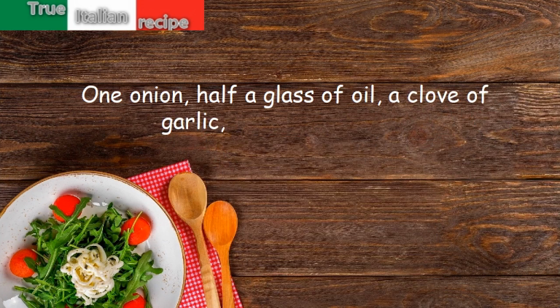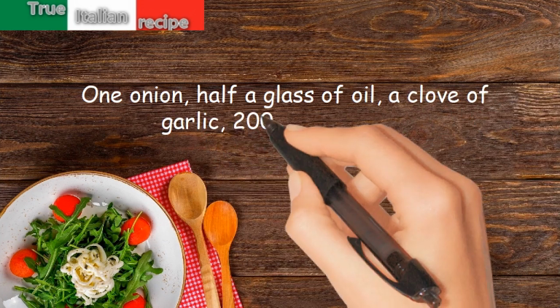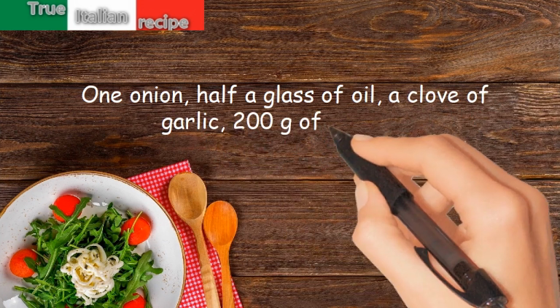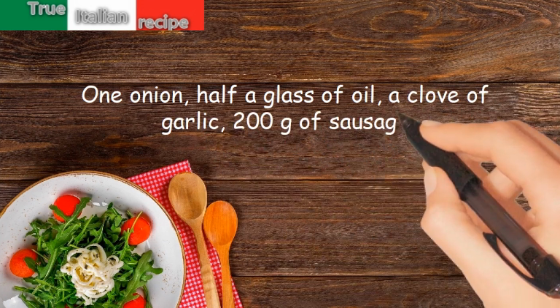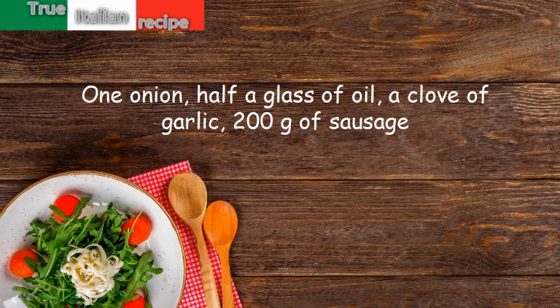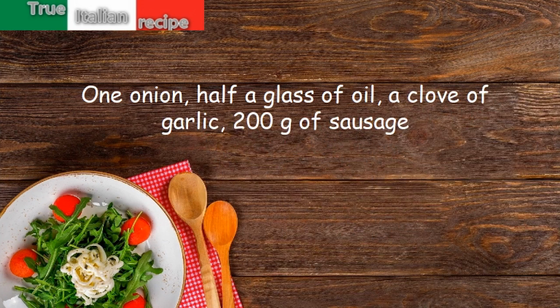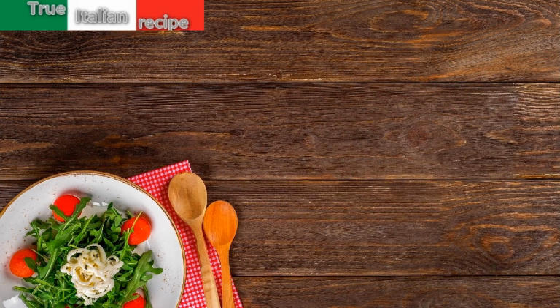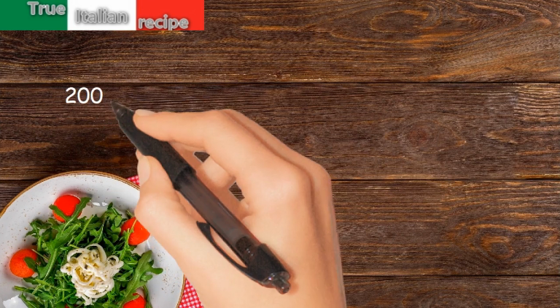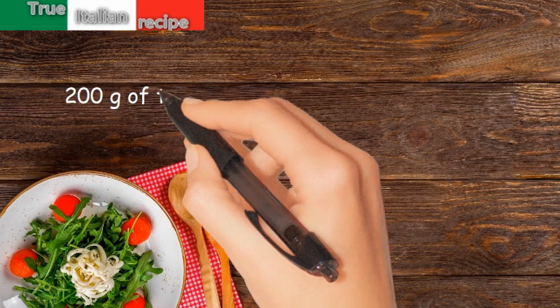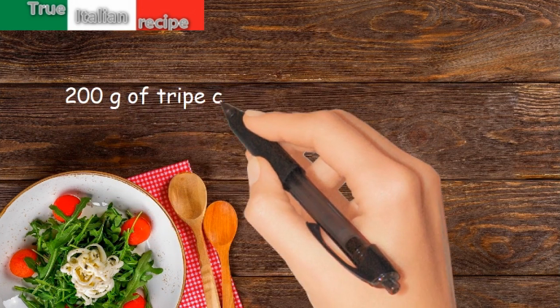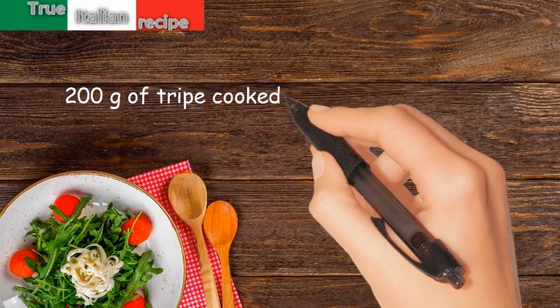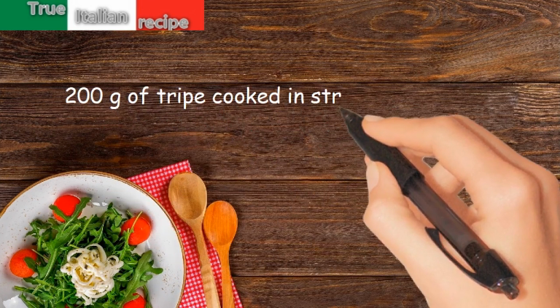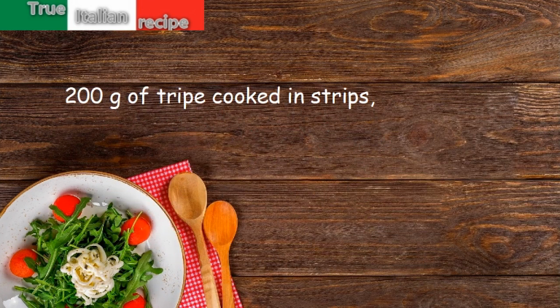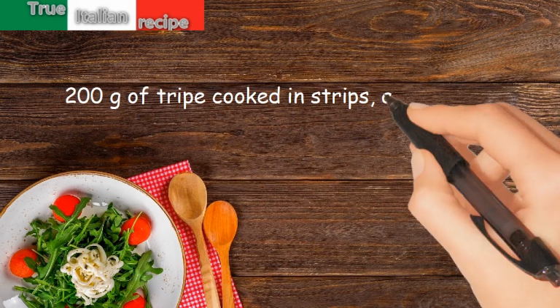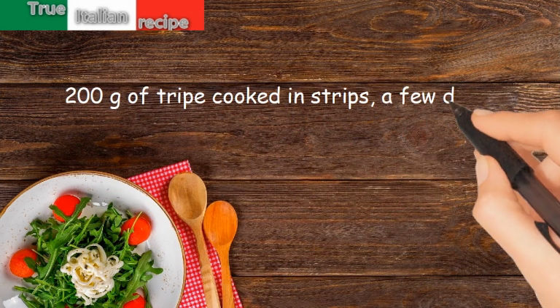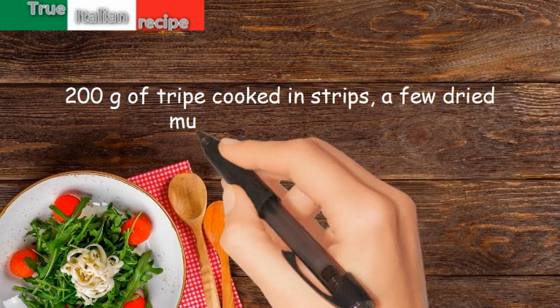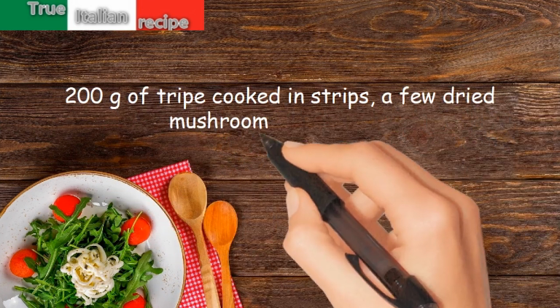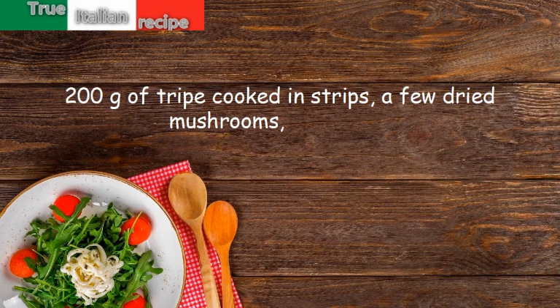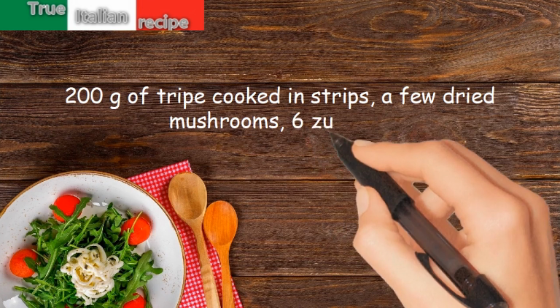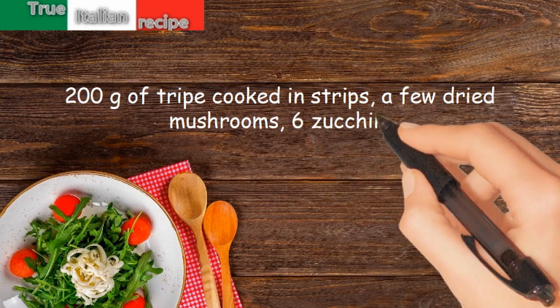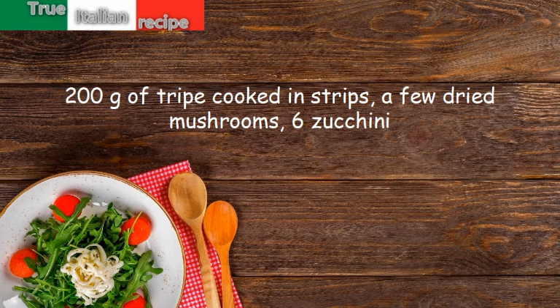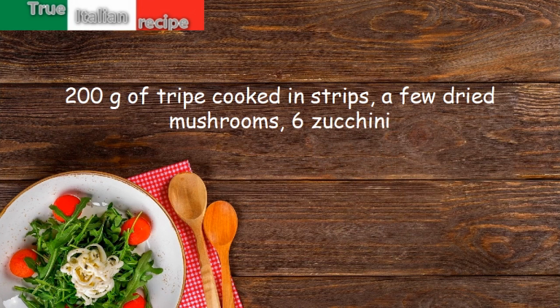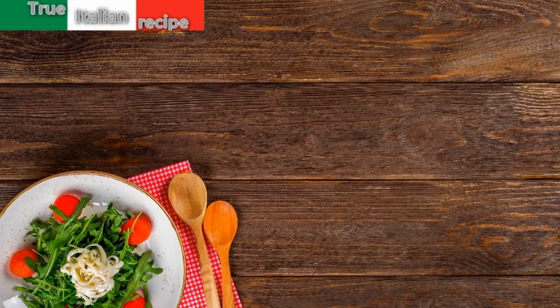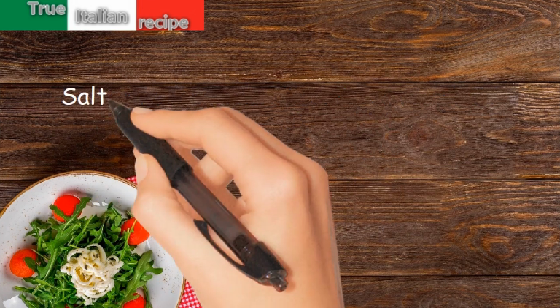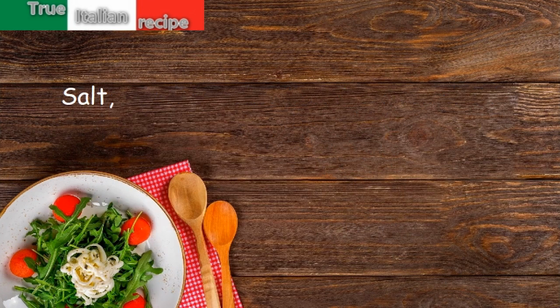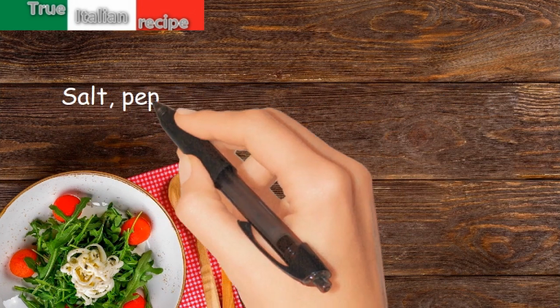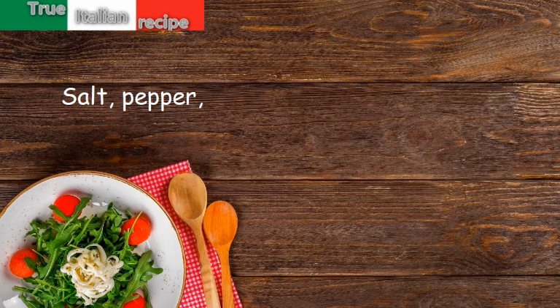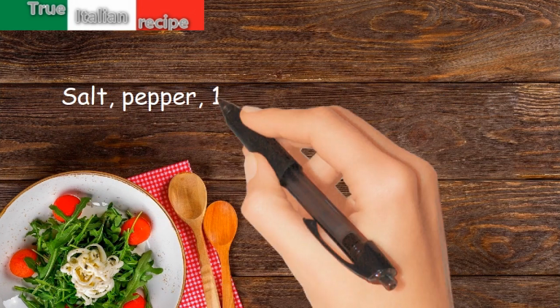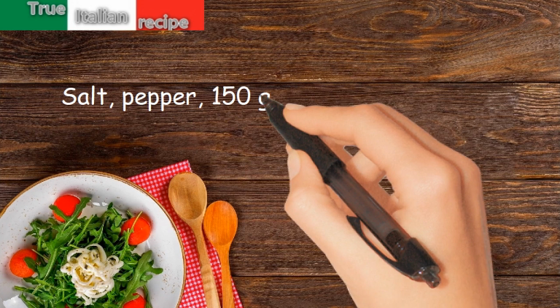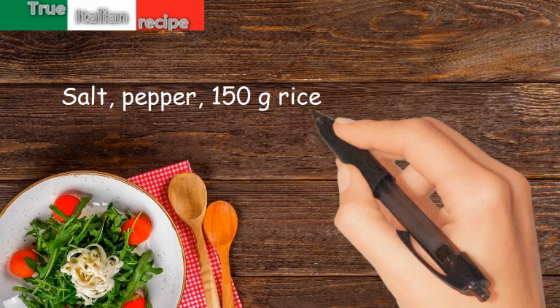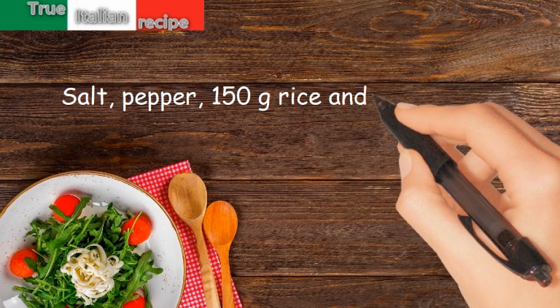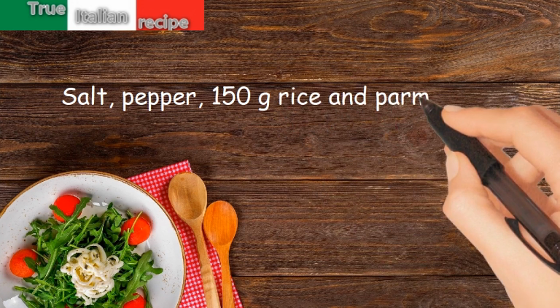200 grams of sausage, 200 grams of tripe cooked in strips, a few dried mushrooms, 6 zucchini, salt, pepper, 150 grams rice and parmesan.